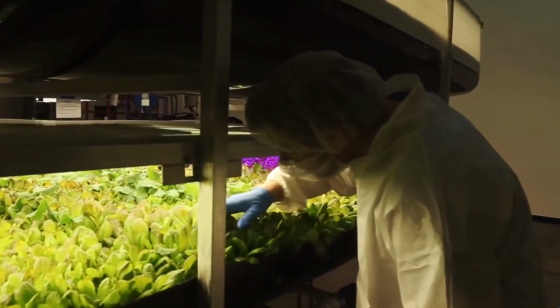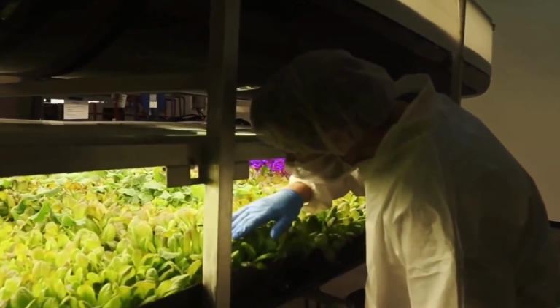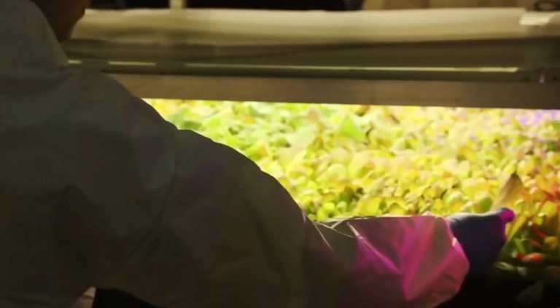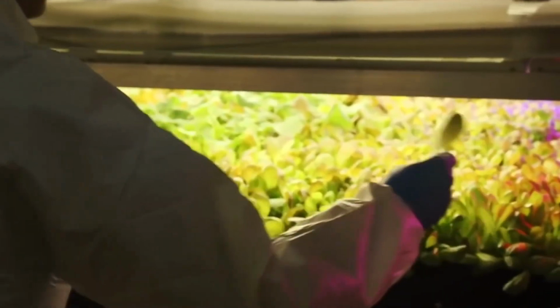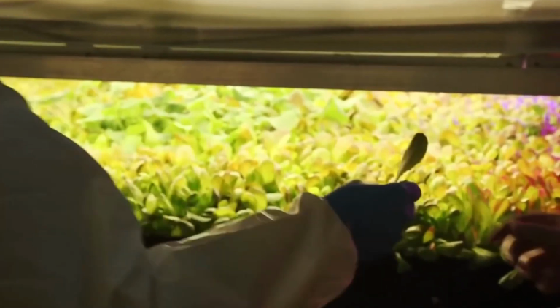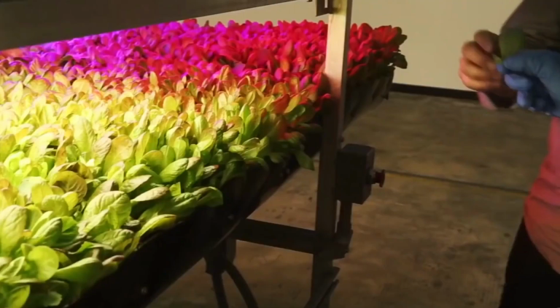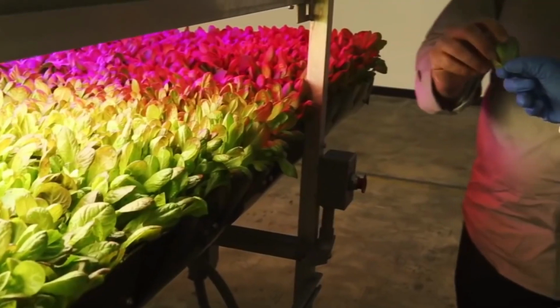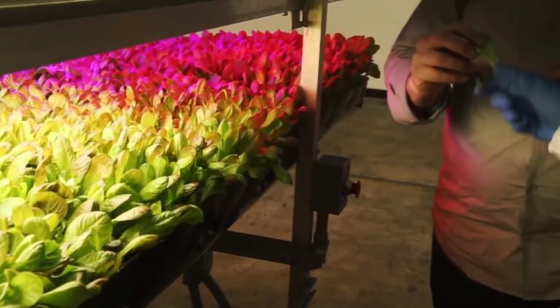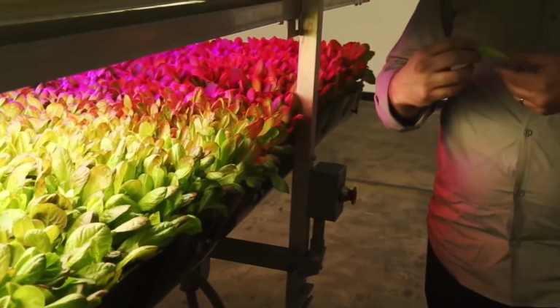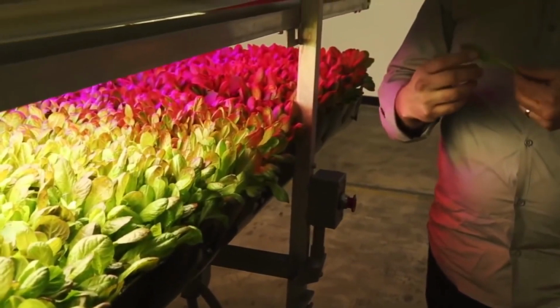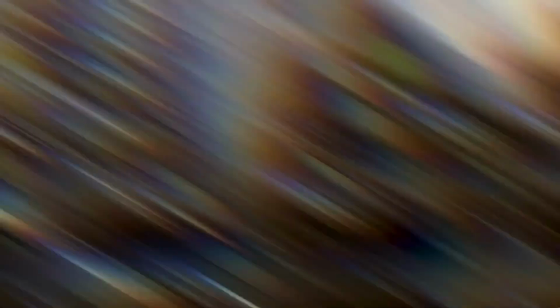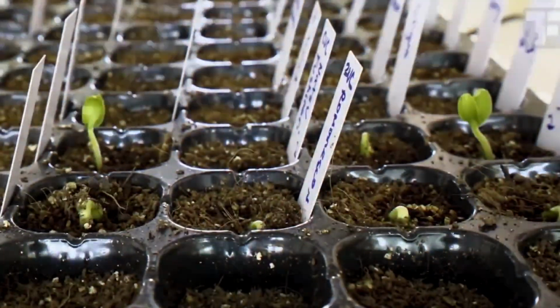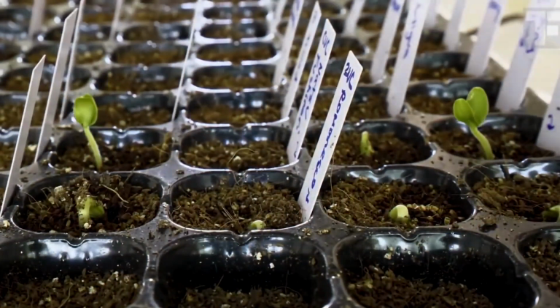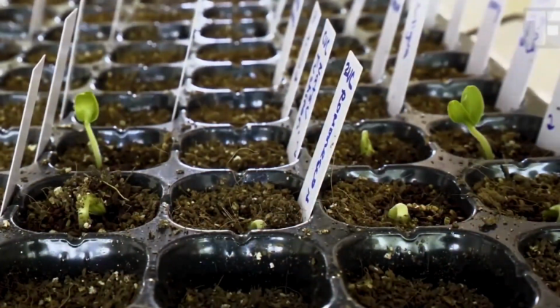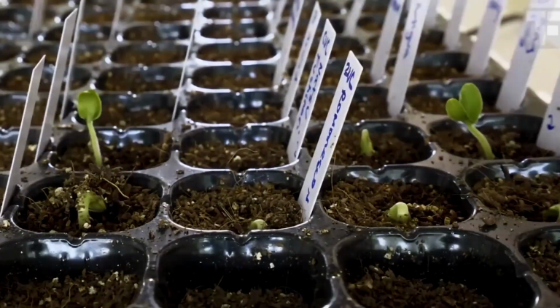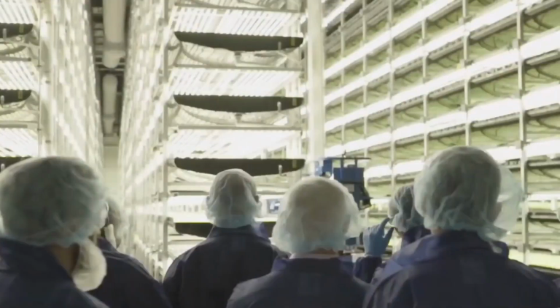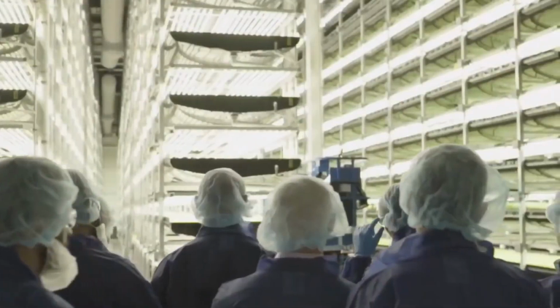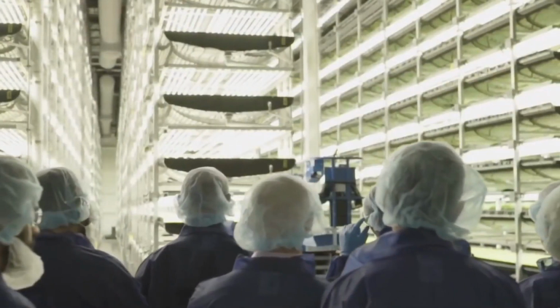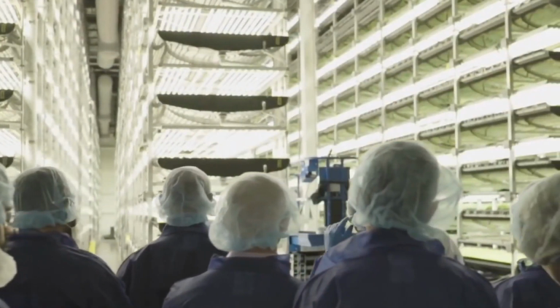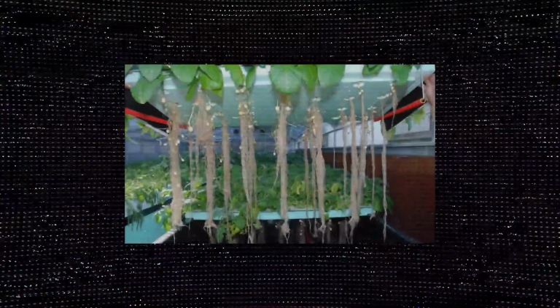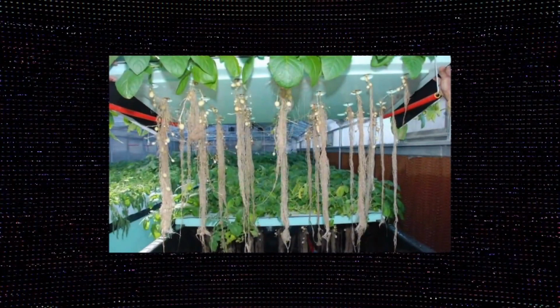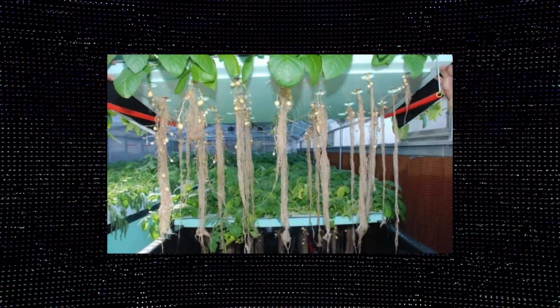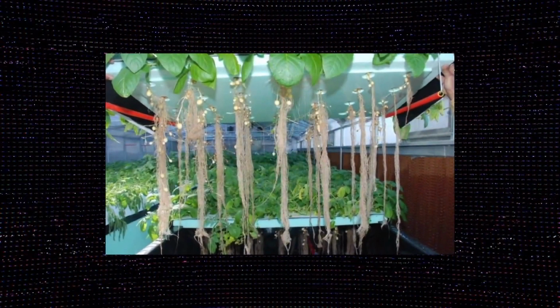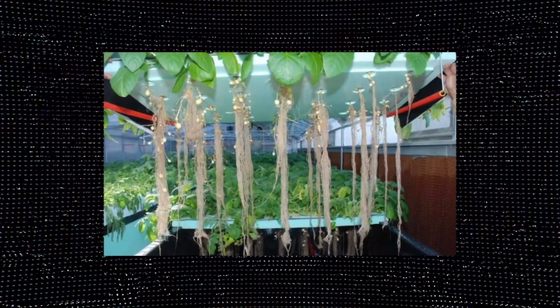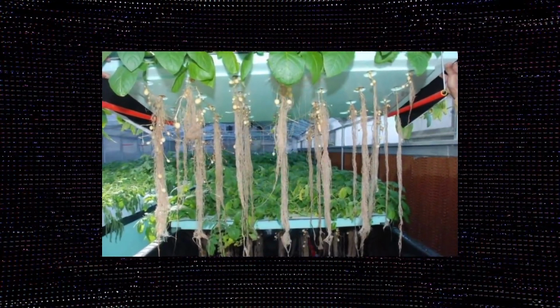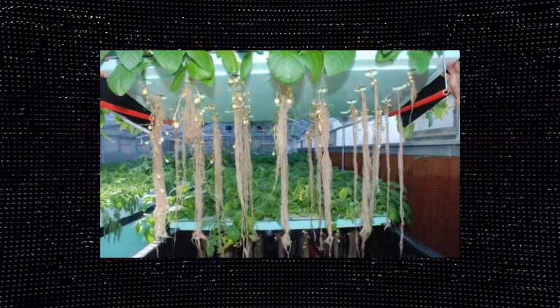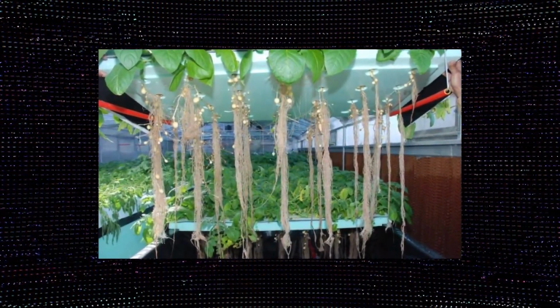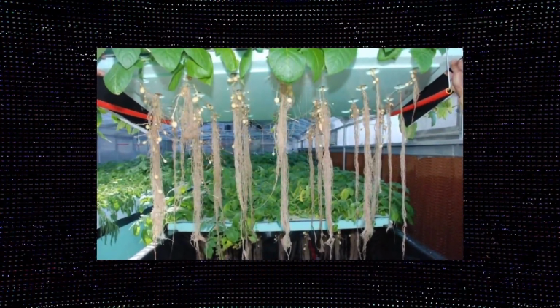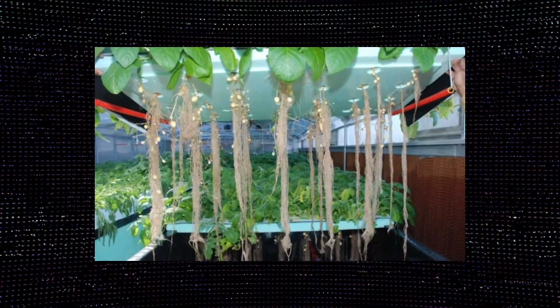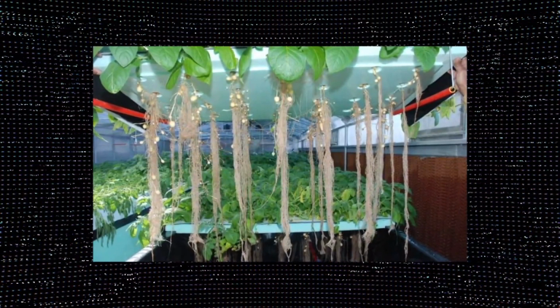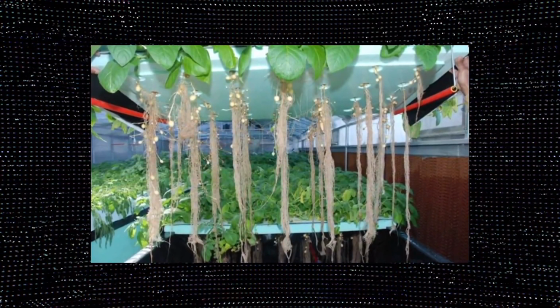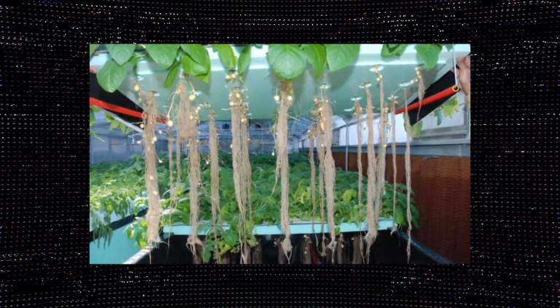In the 1990s, NASA was interested in finding efficient ways to grow plants in space and coined the term aeroponics, defined as growing plants in an air or mist environment with no soil and very little water.